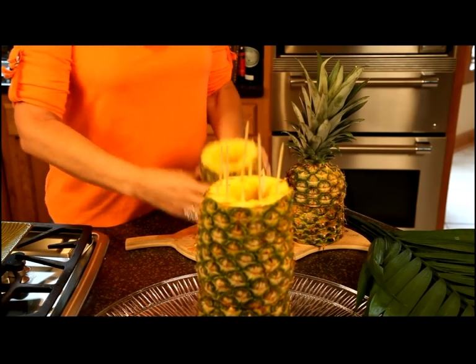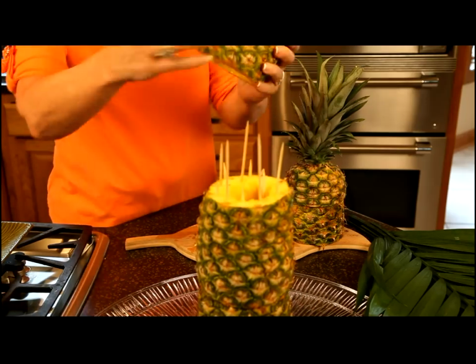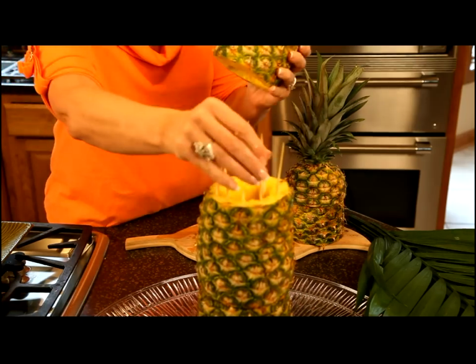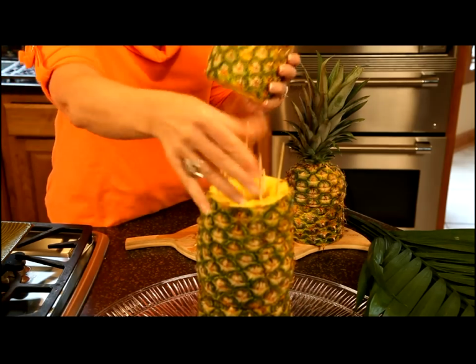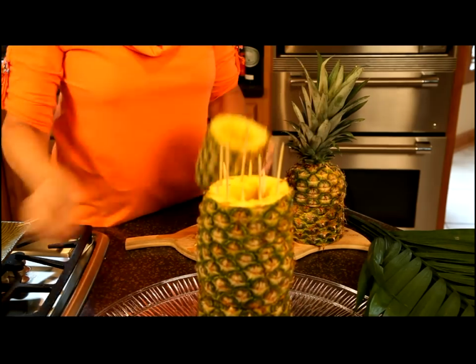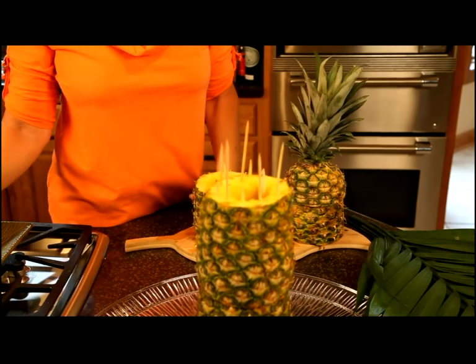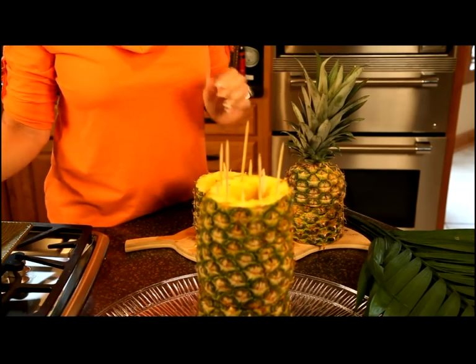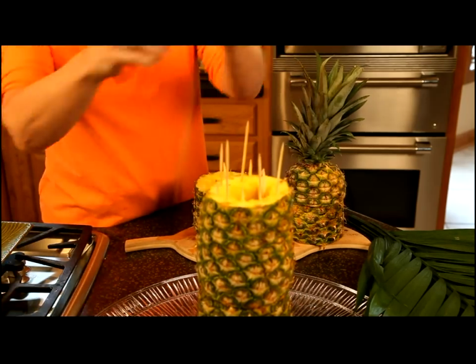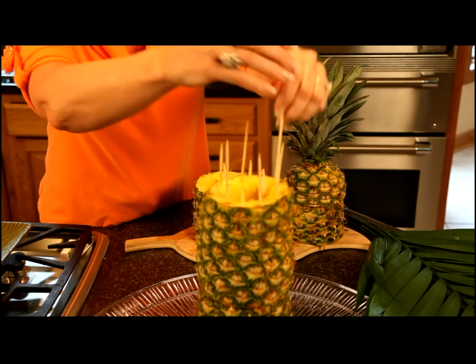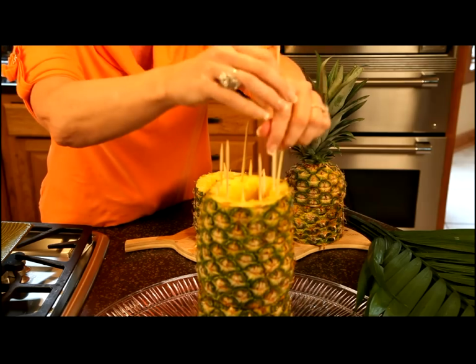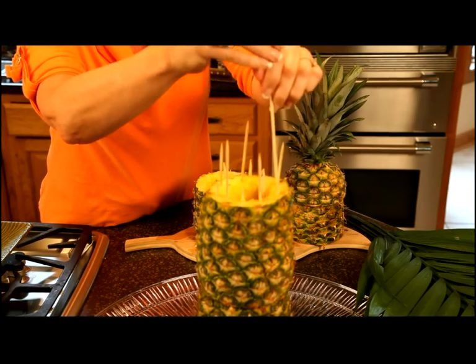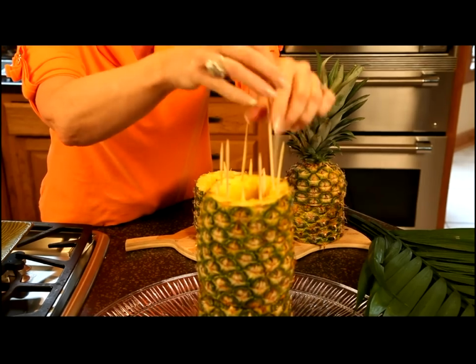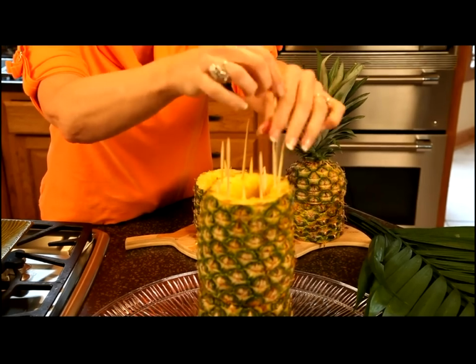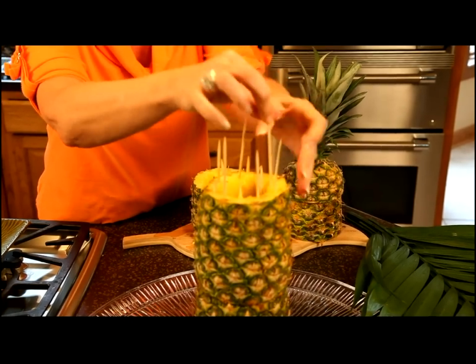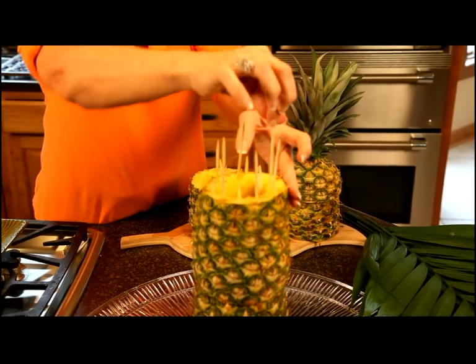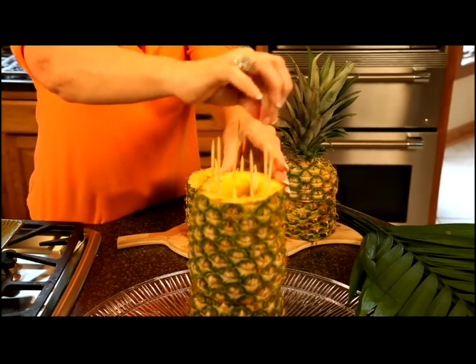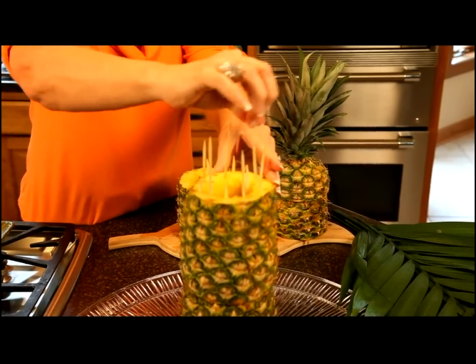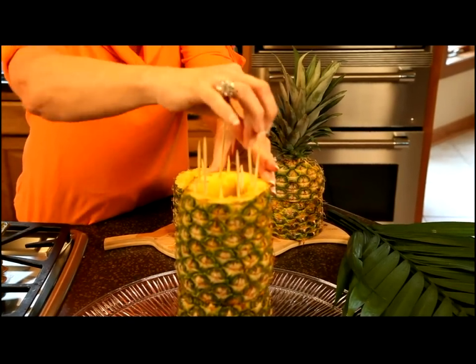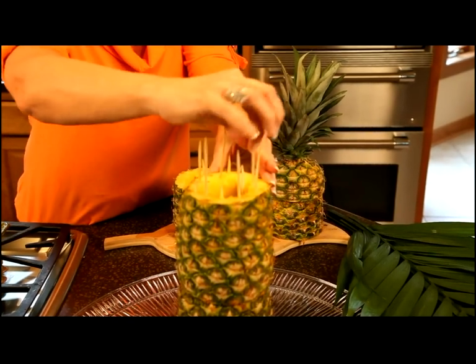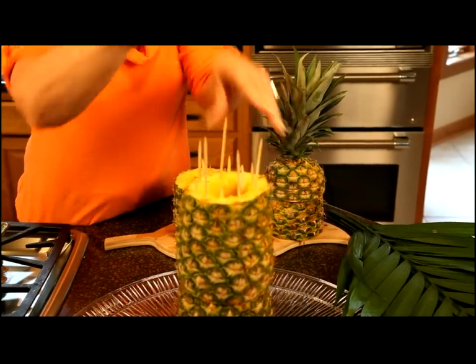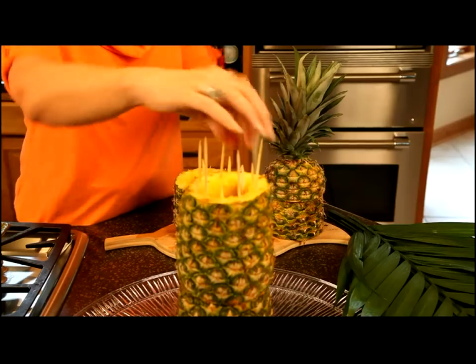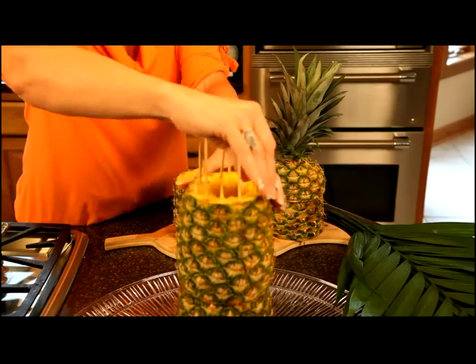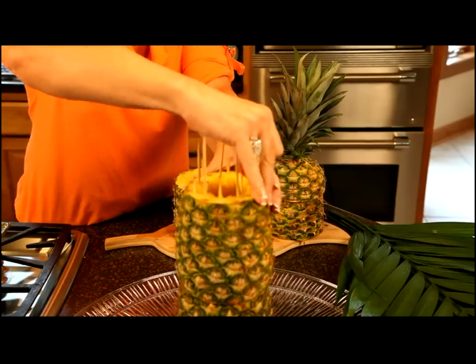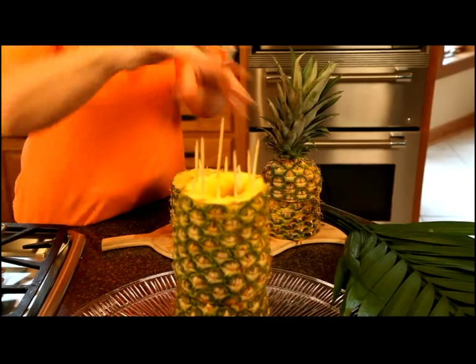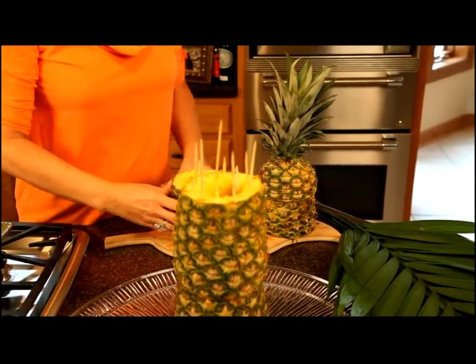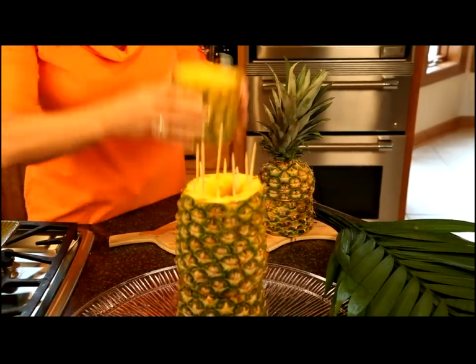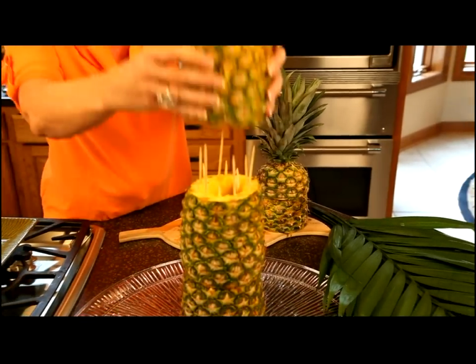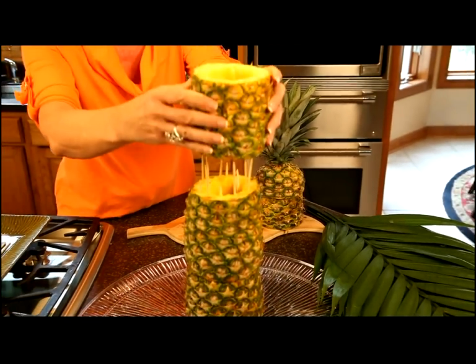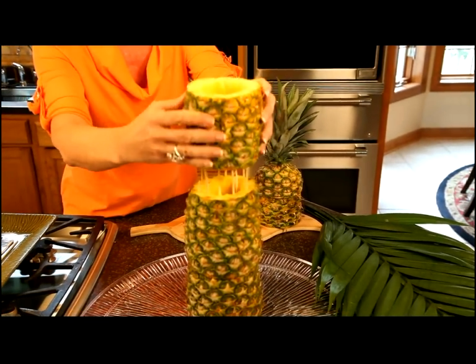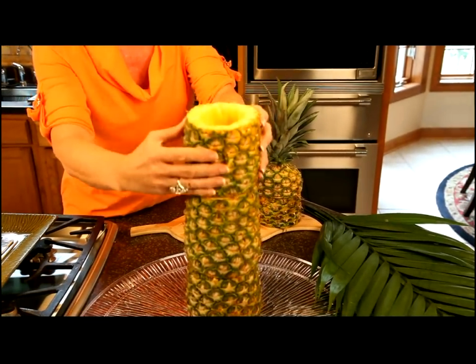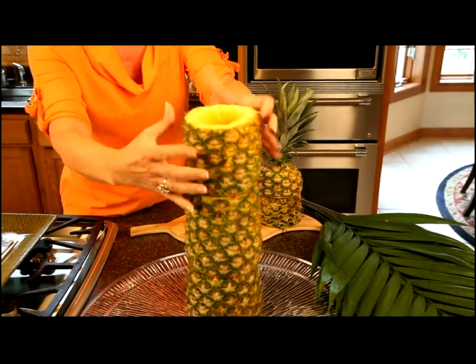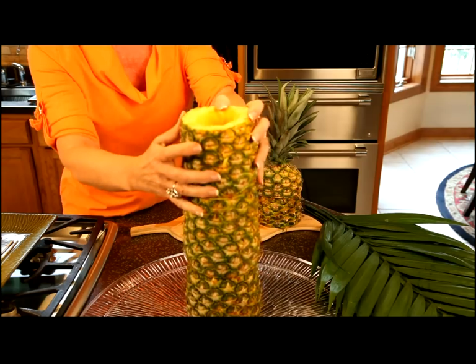And then we just put the next one in. I think I'll go ahead and put five of these in as well. And then you just sit this right on top.